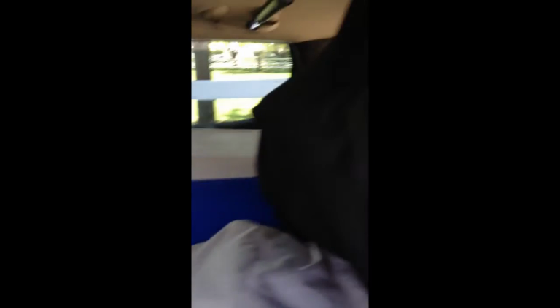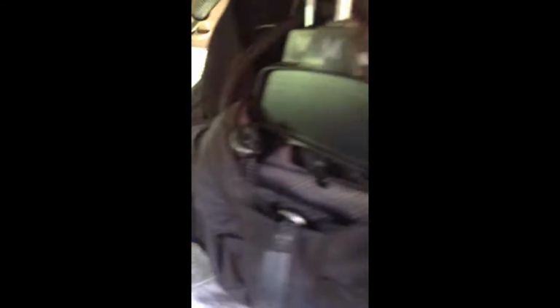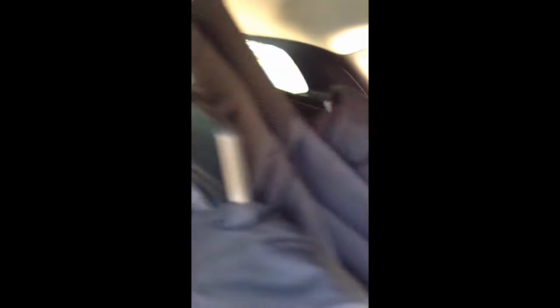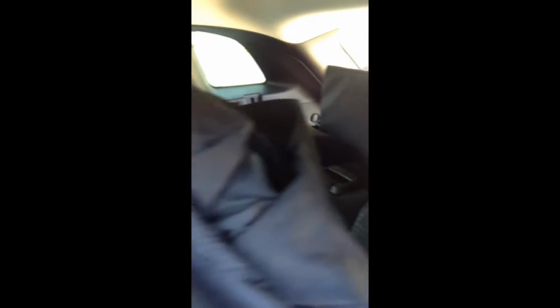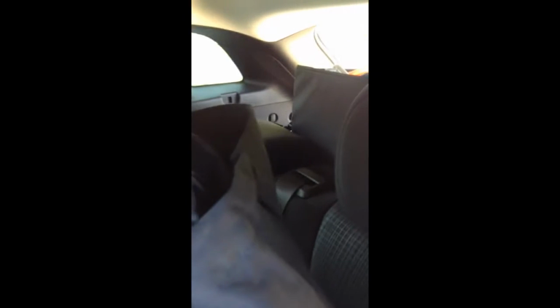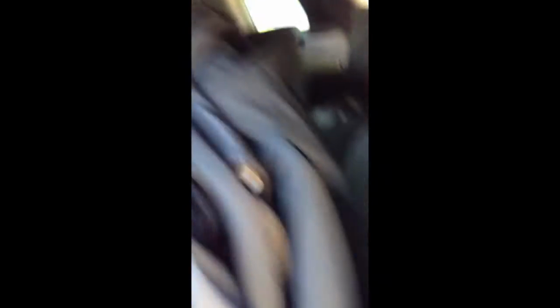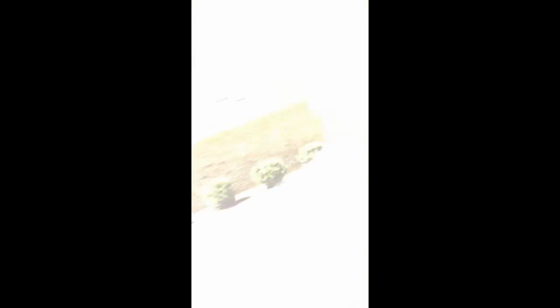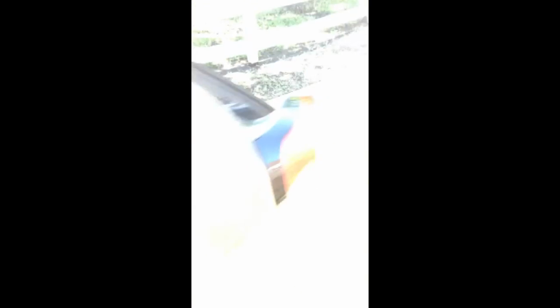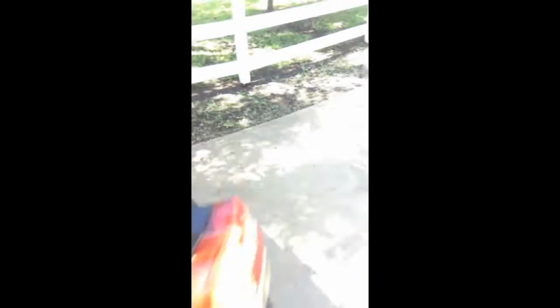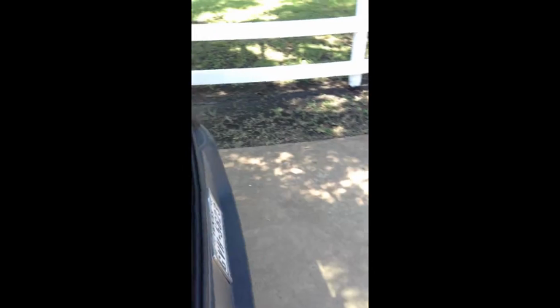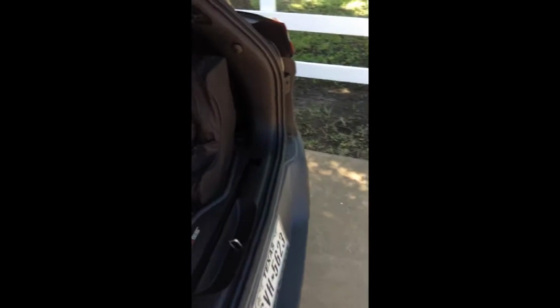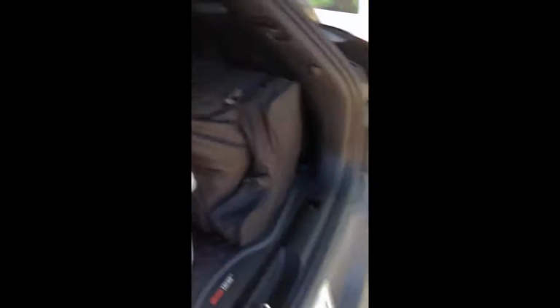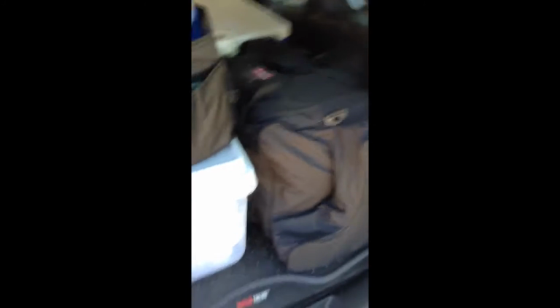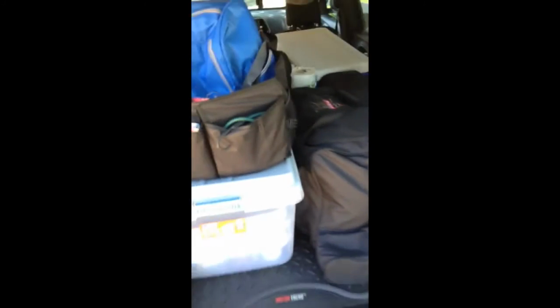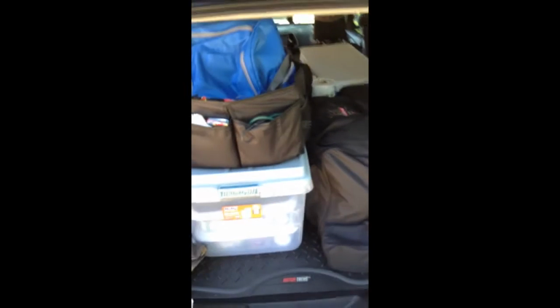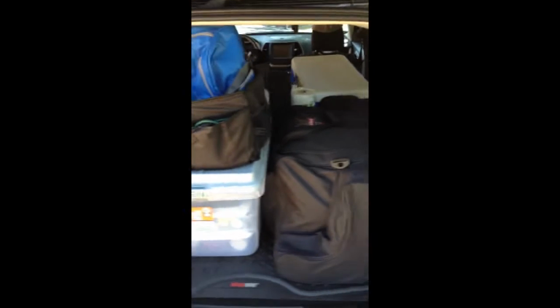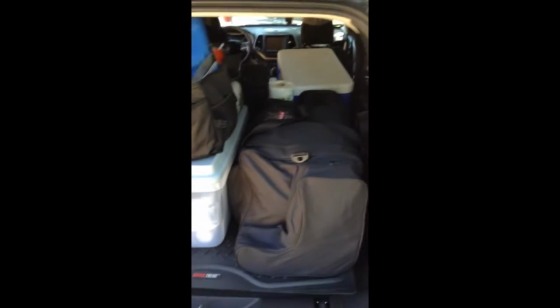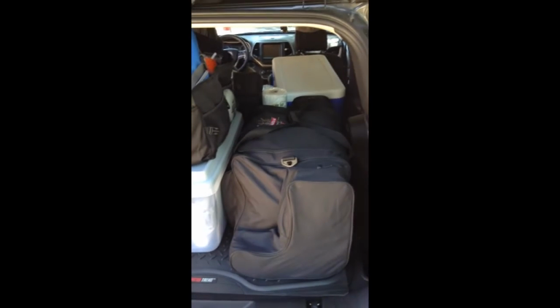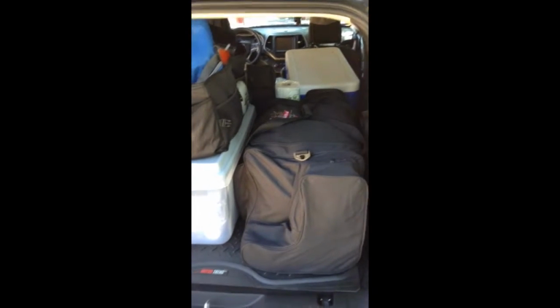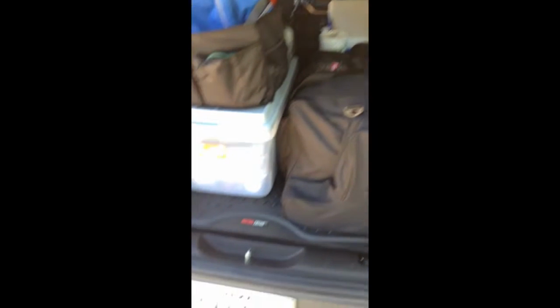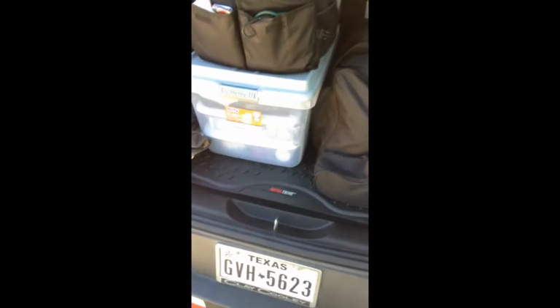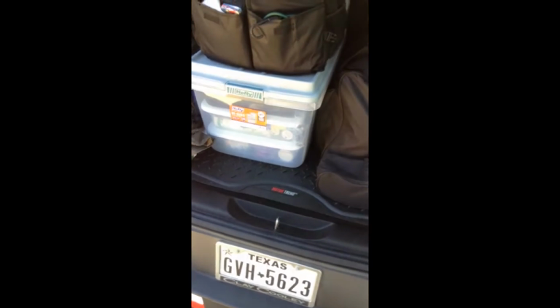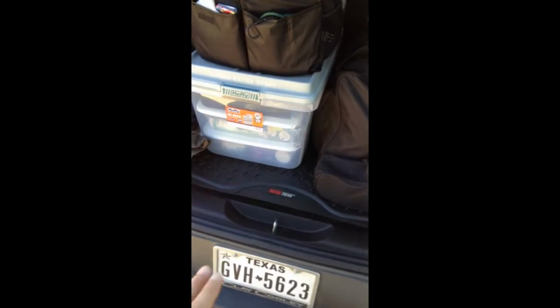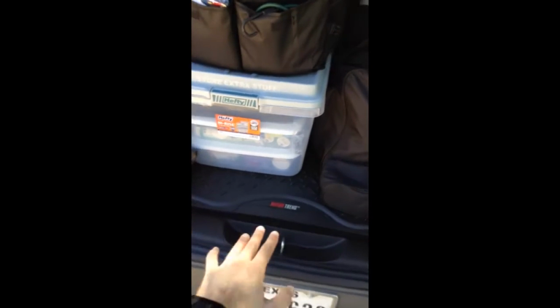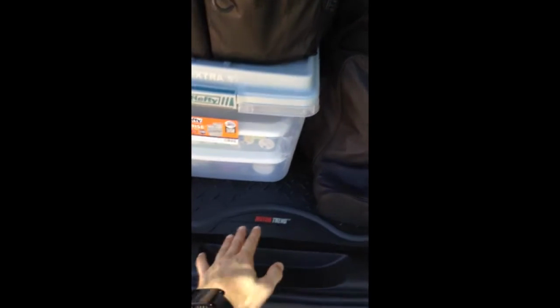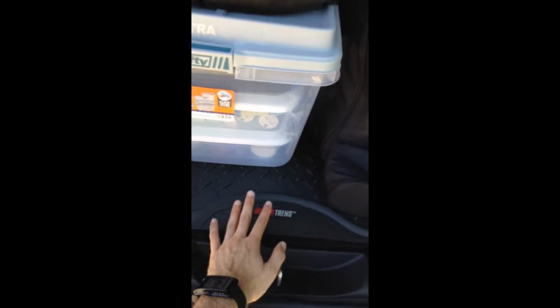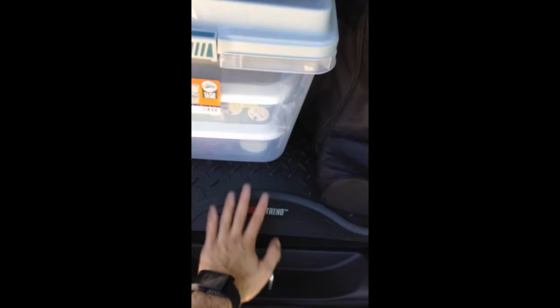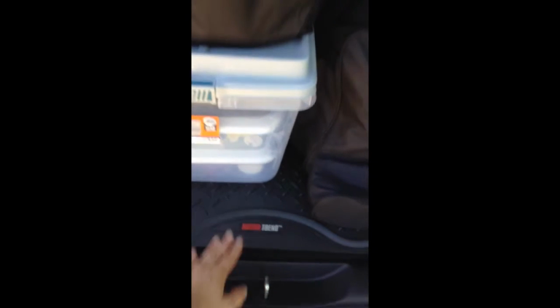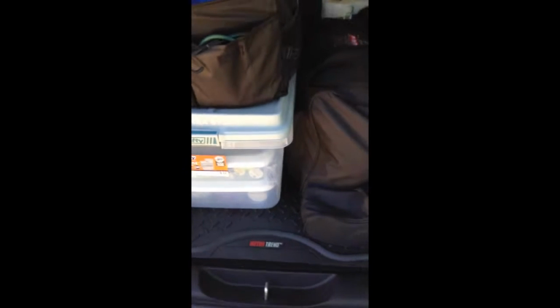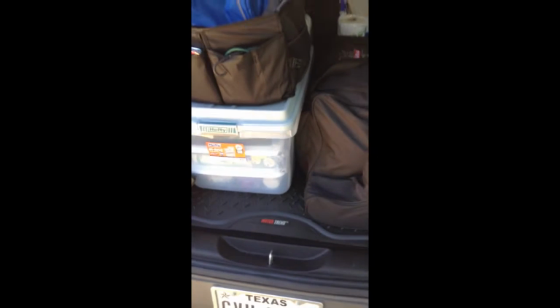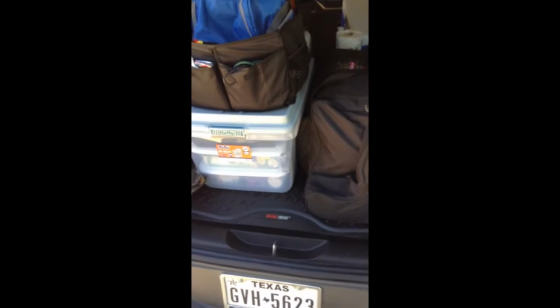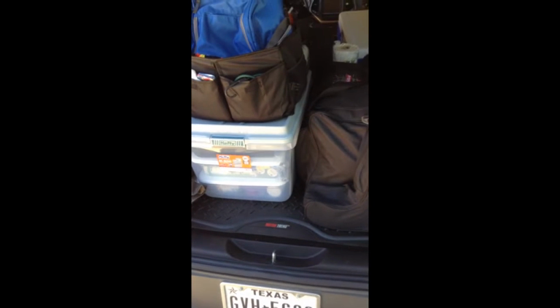And then let me show you the back. Boom — that doesn't look like a whole lot because I managed to fit everything under in the empty wheel carrier.